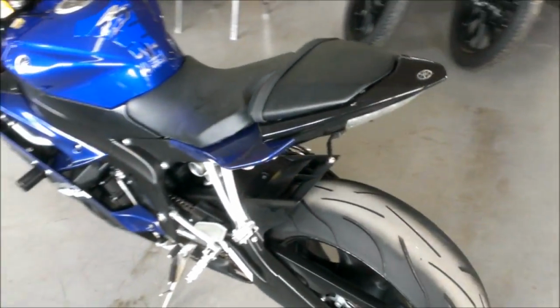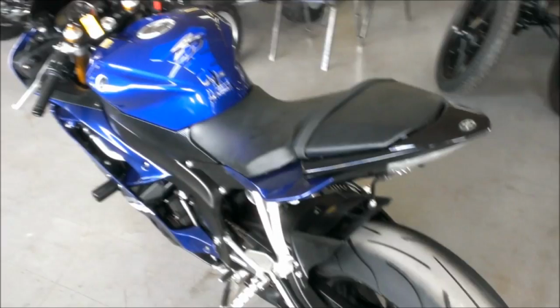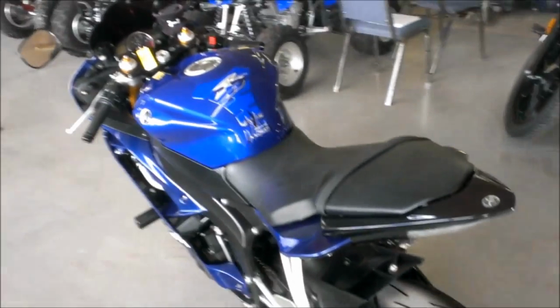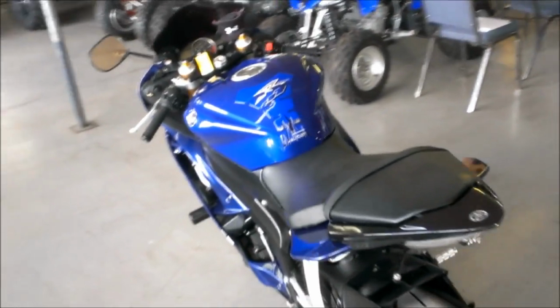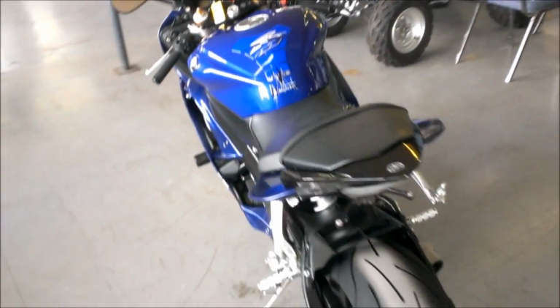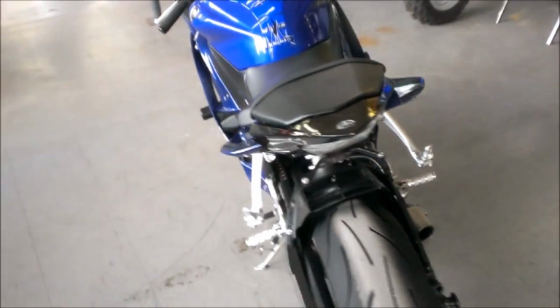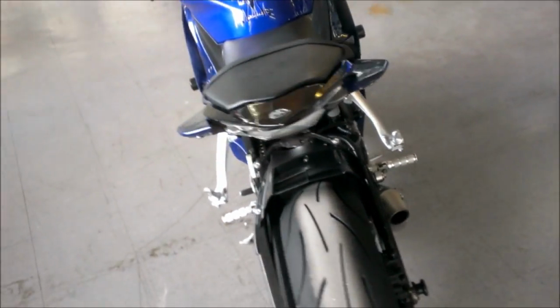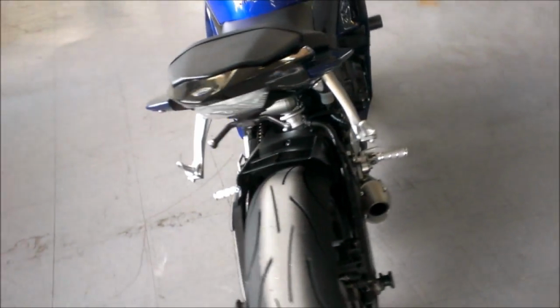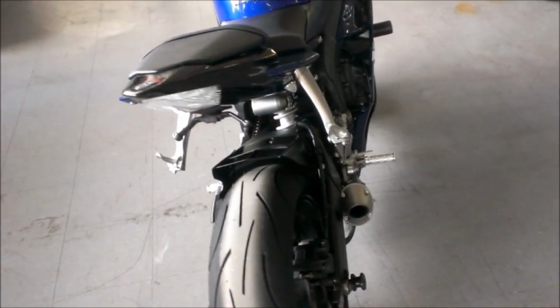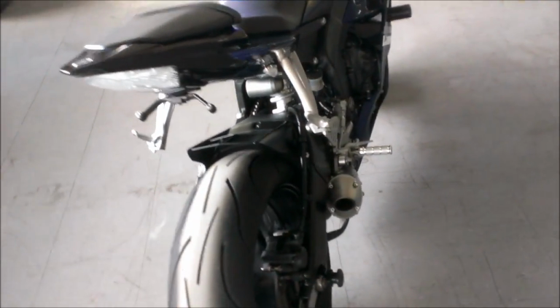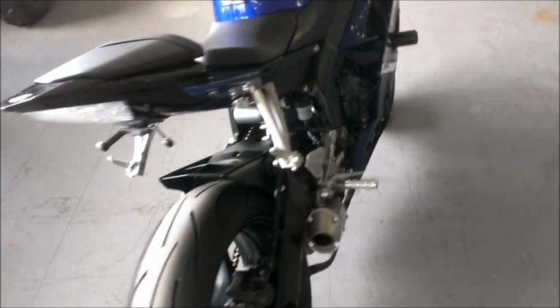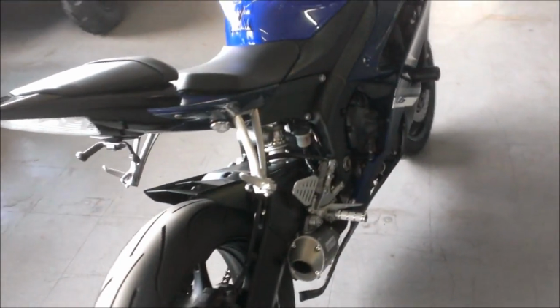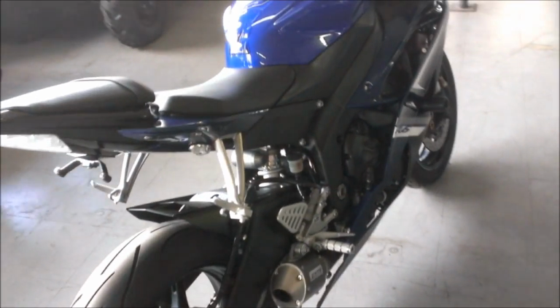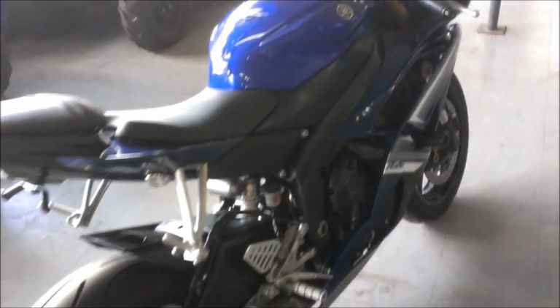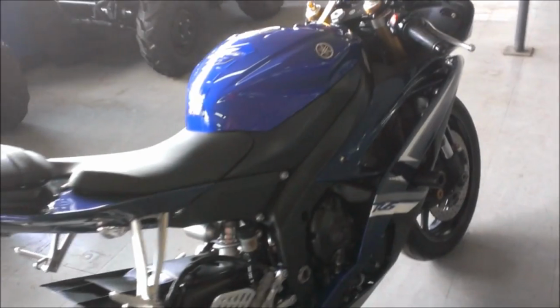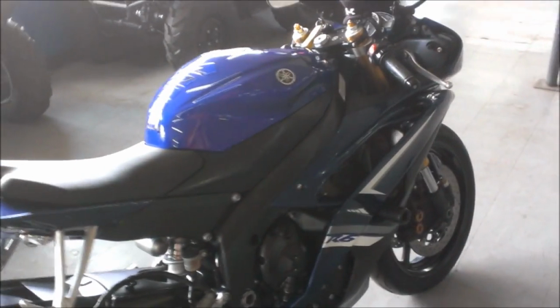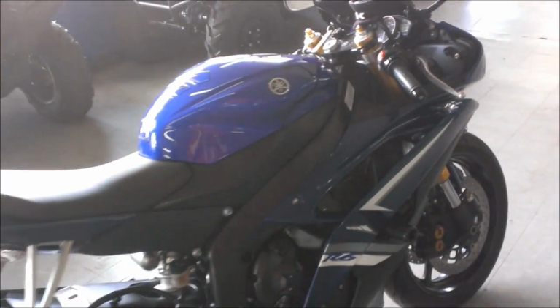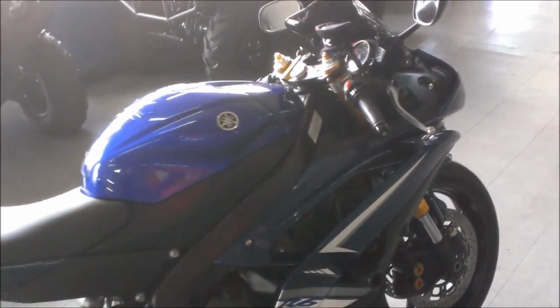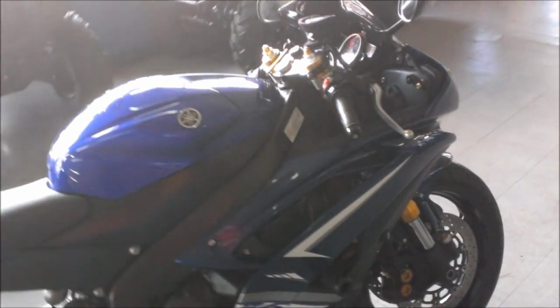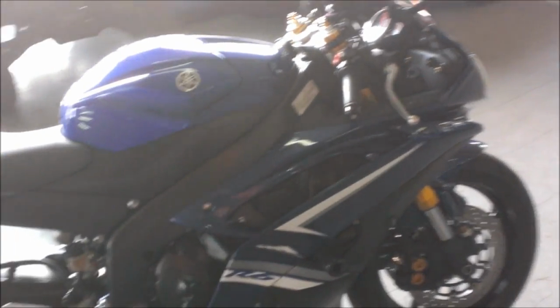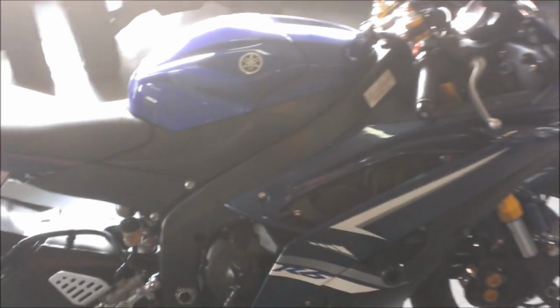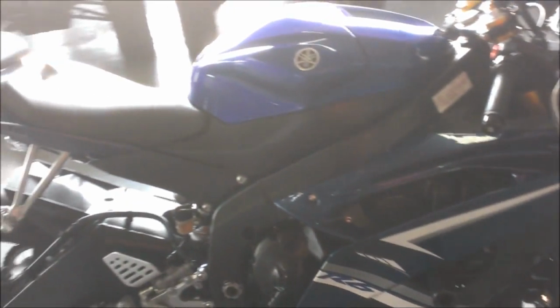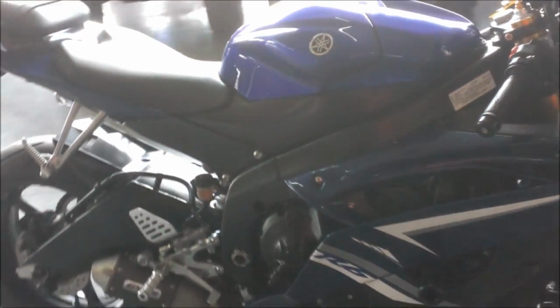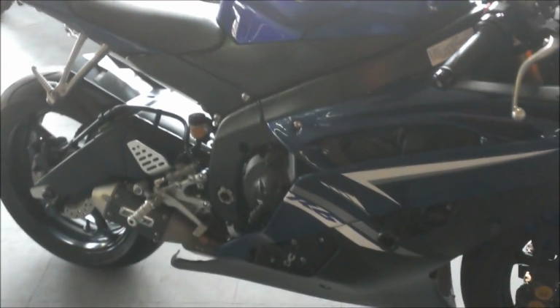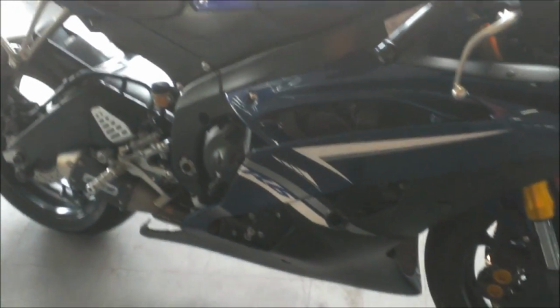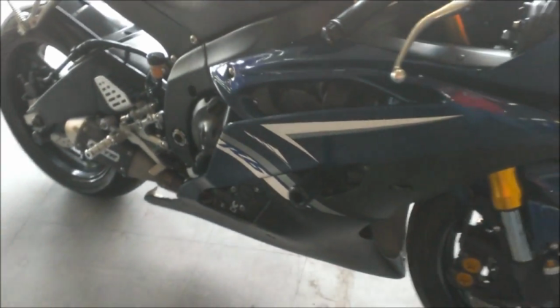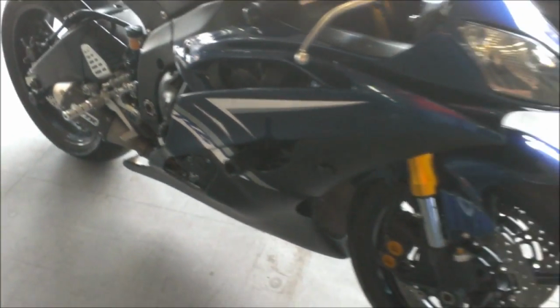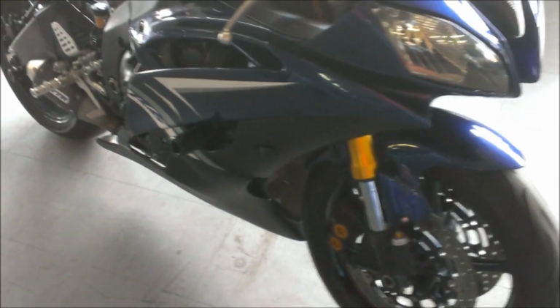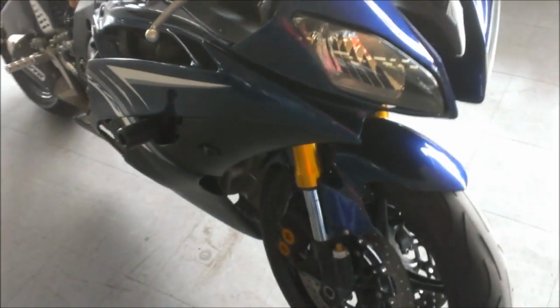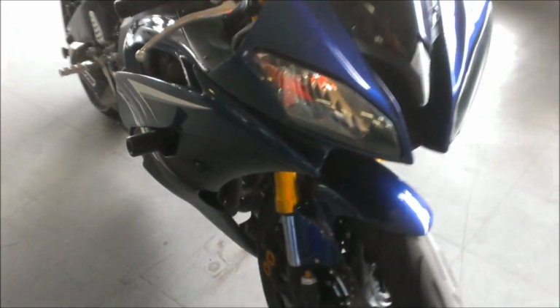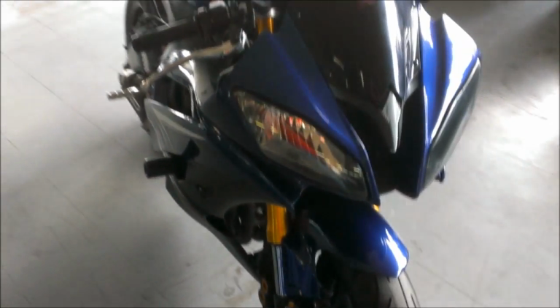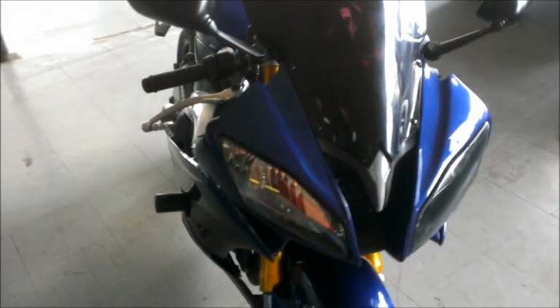All the fluids have been changed. This bike's been inspected and includes a one-year warranty for only $72.99. Visit our website approvalpowersports.com to view the over 400 plus used bikes we have in stock.